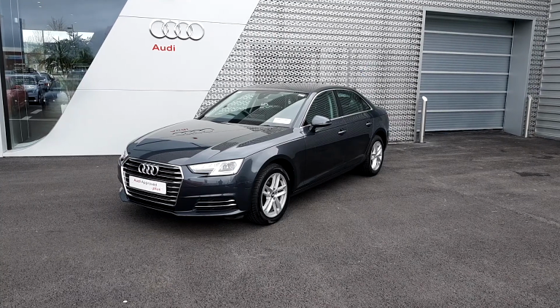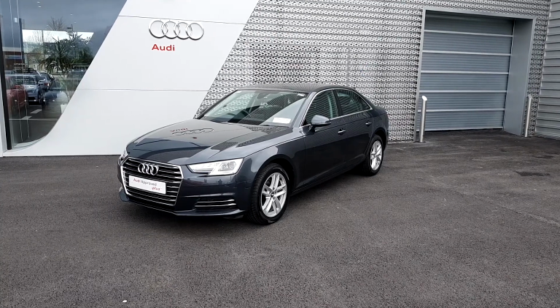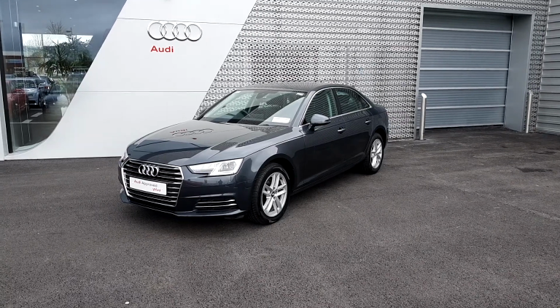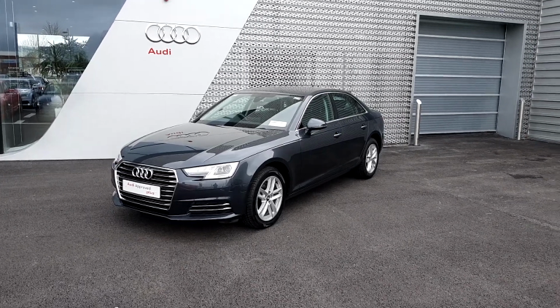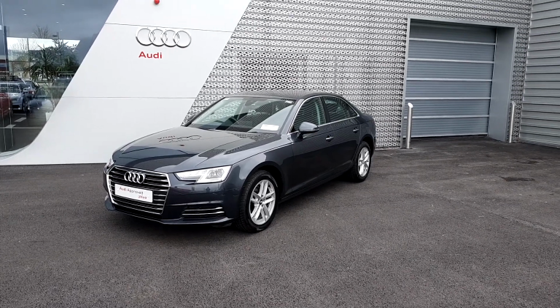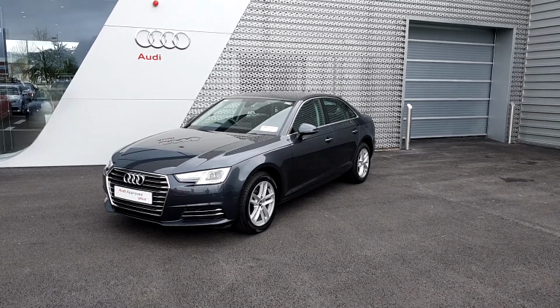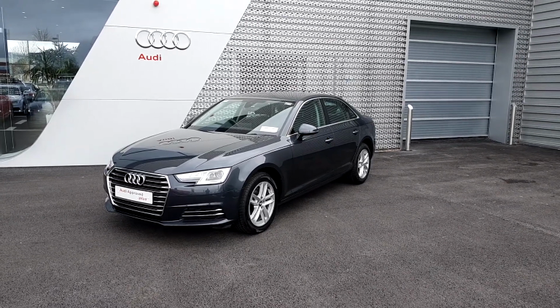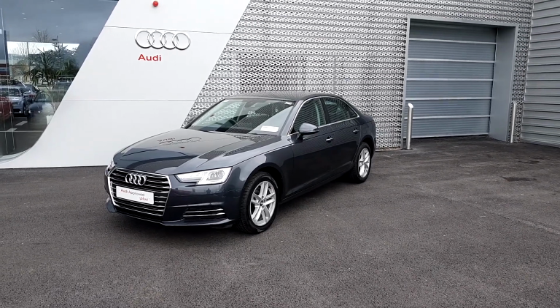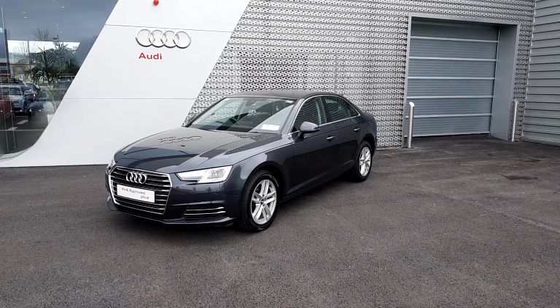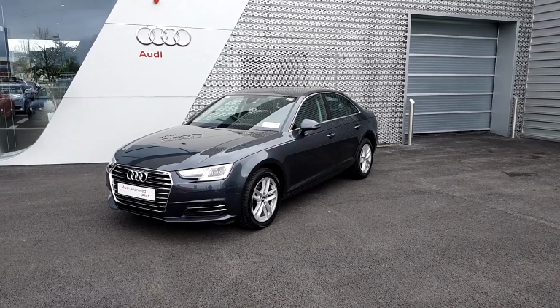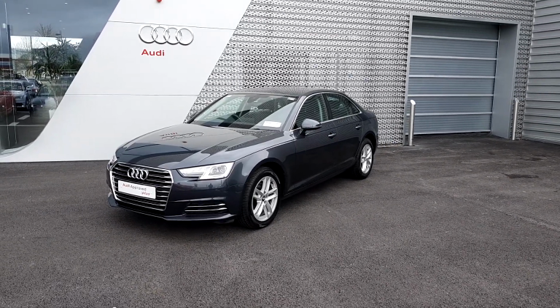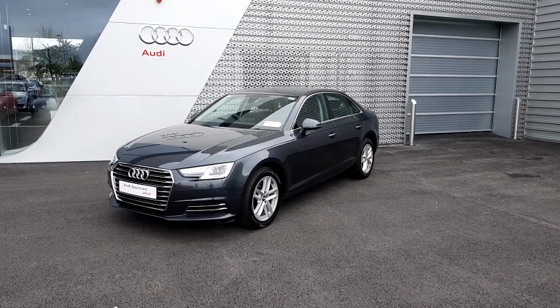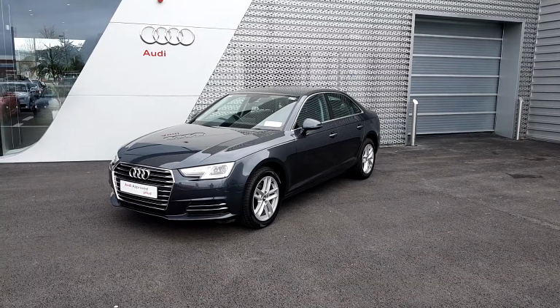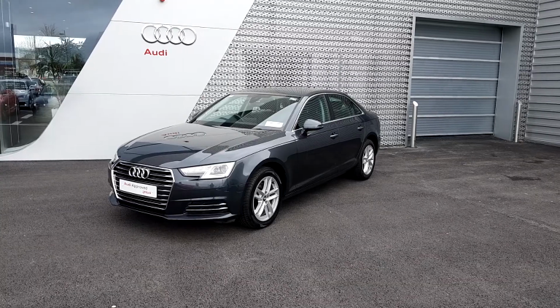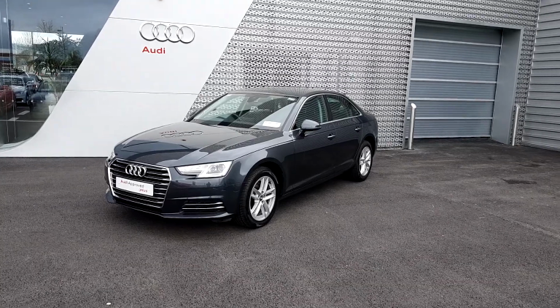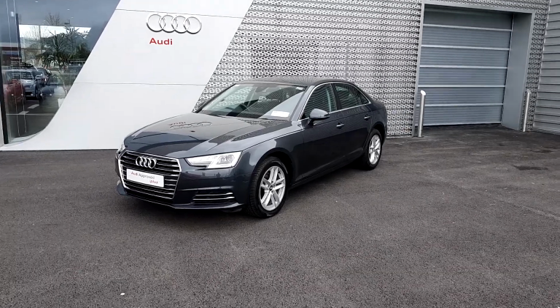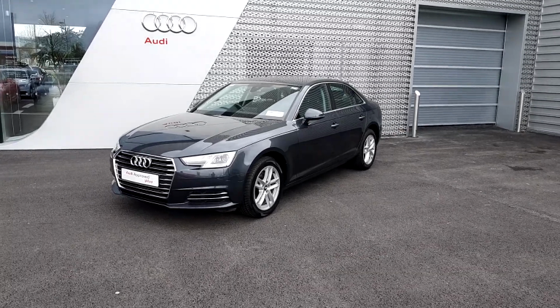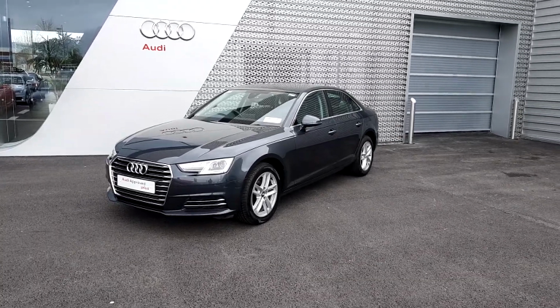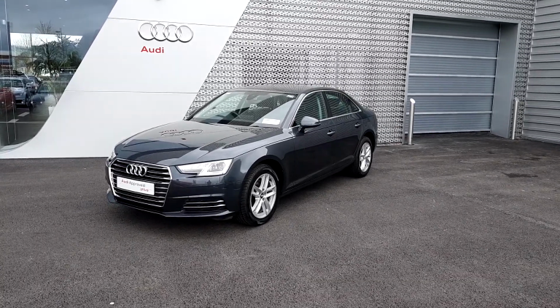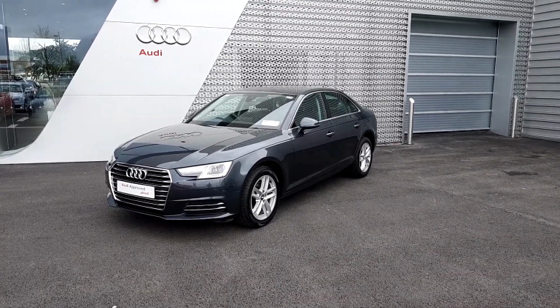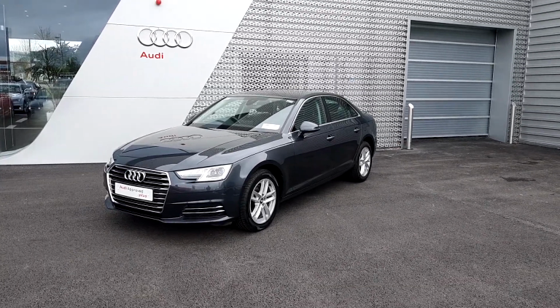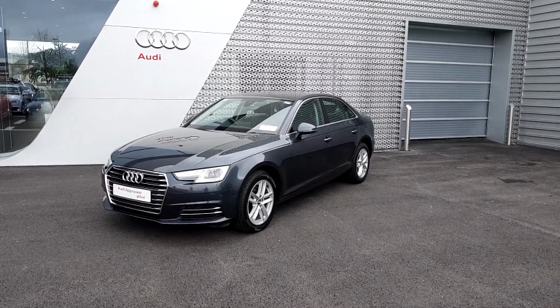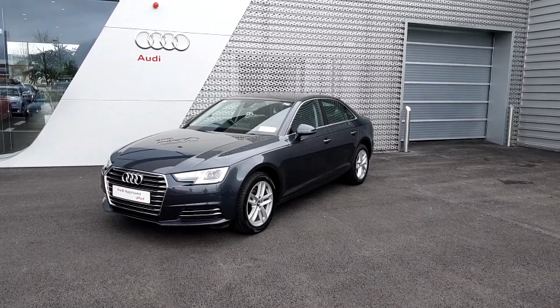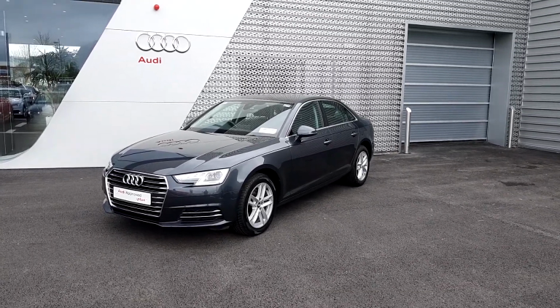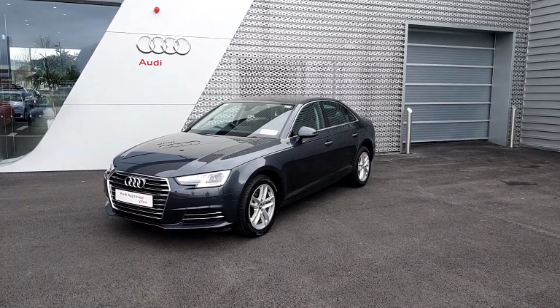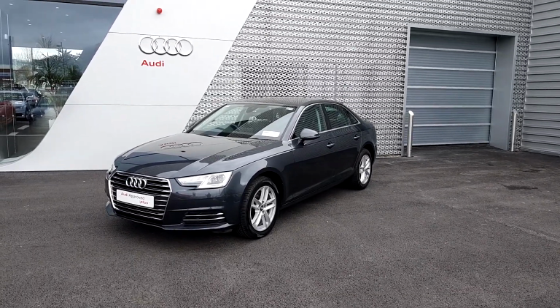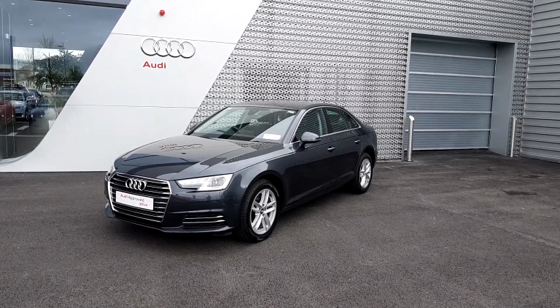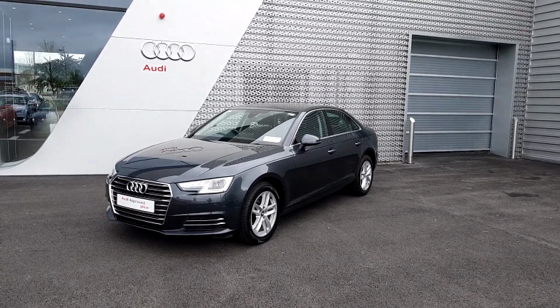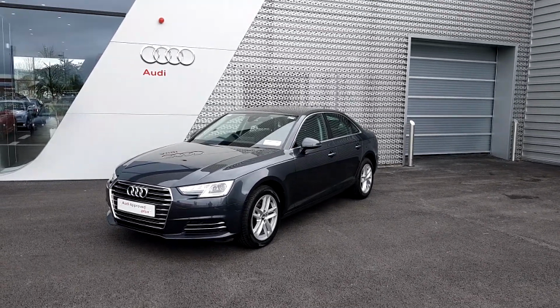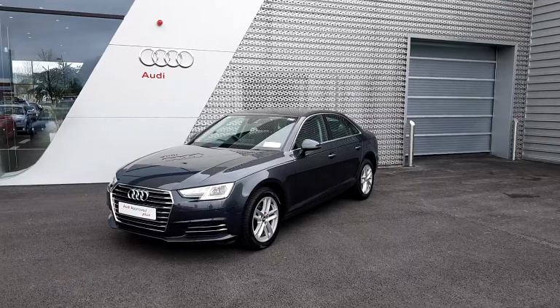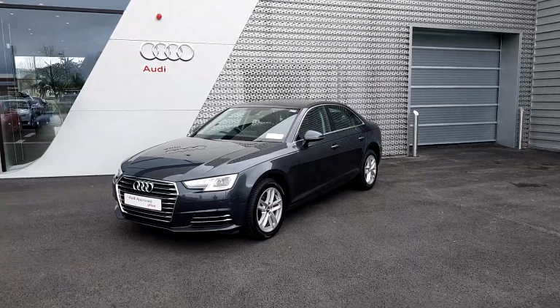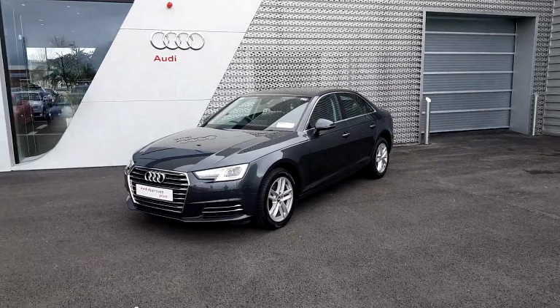Hello and welcome to Audi Limerick Online Sales Inquiries. Today we have a 171 Audi A4 2.0L 122bhp SE.